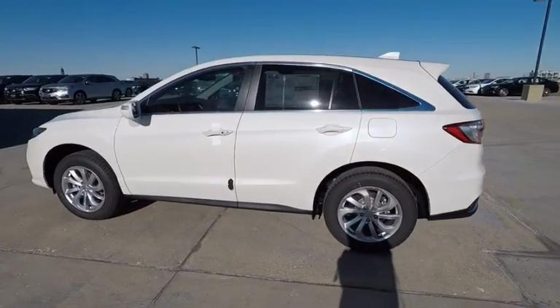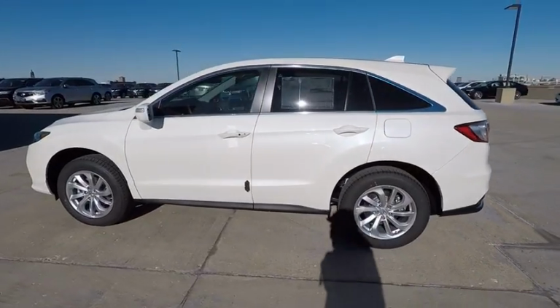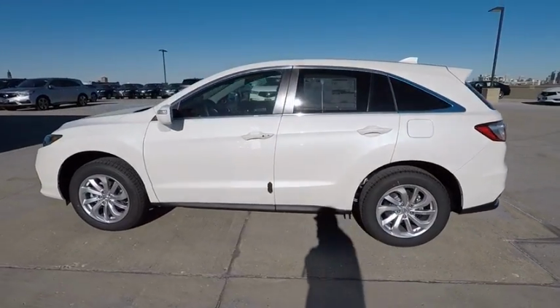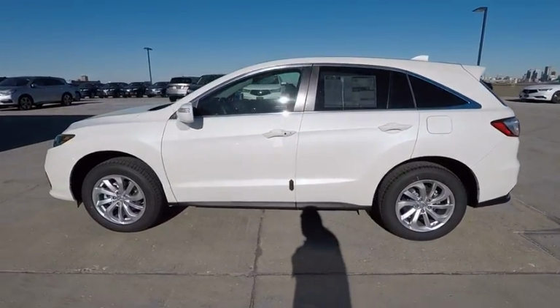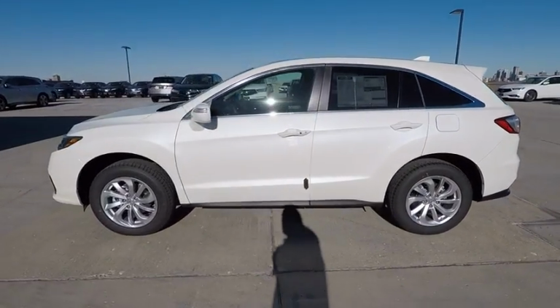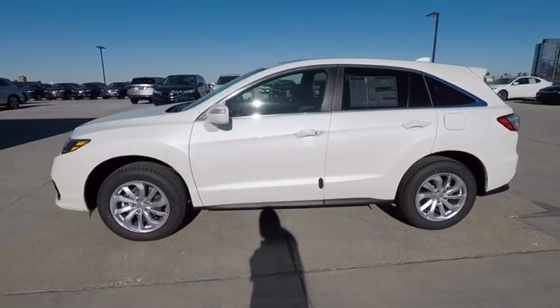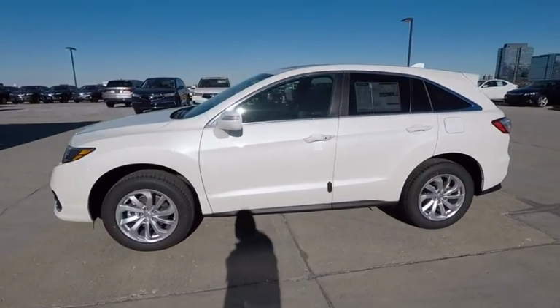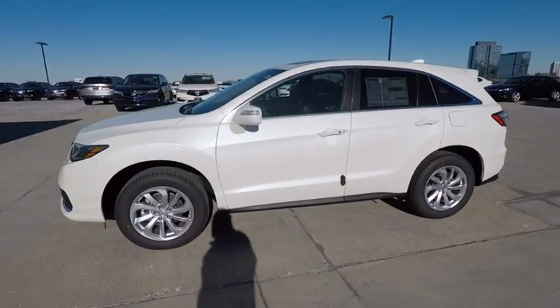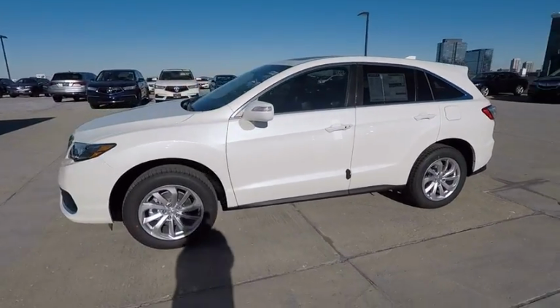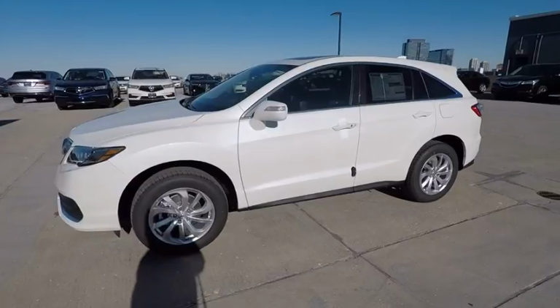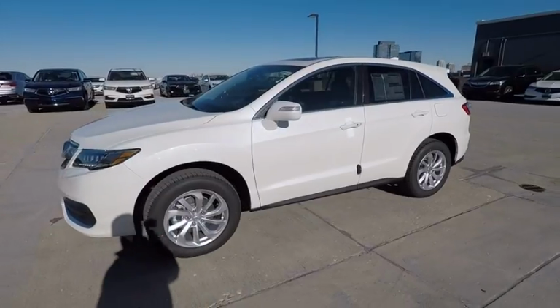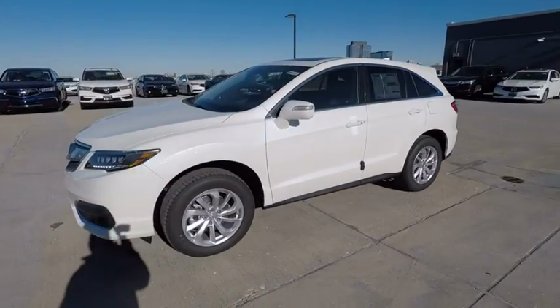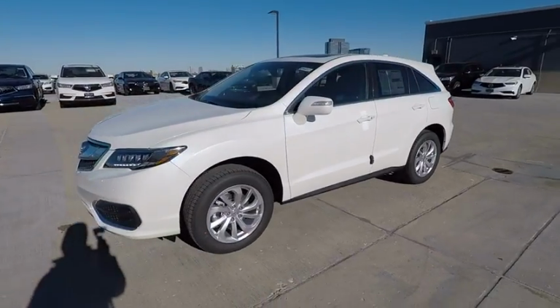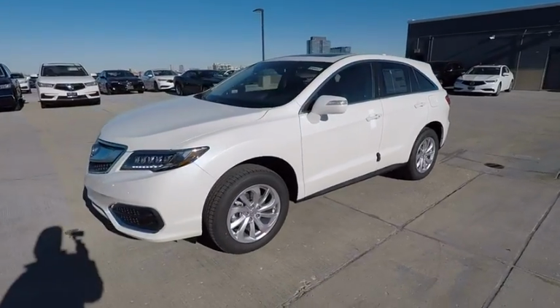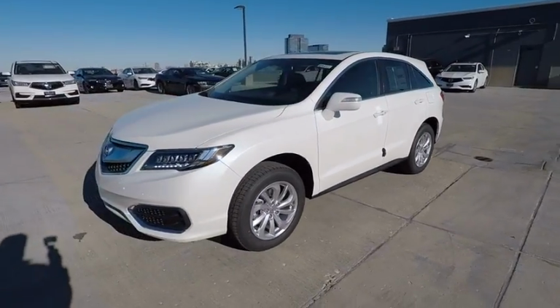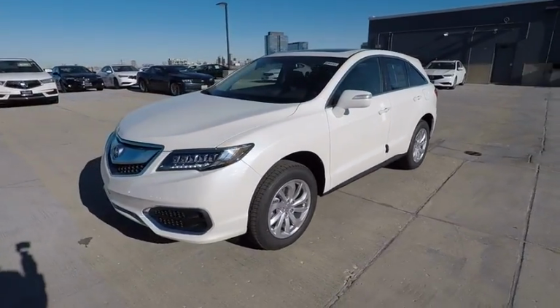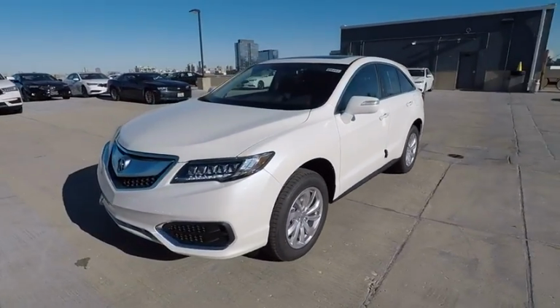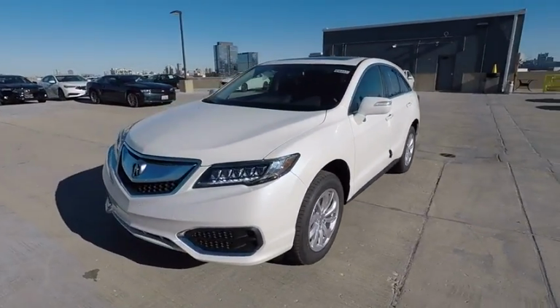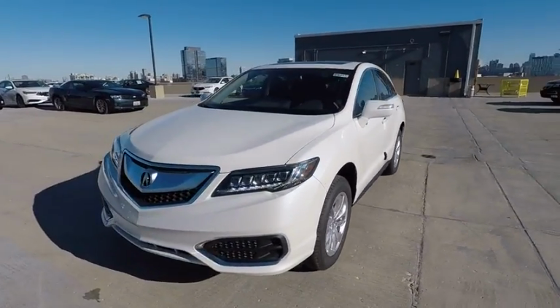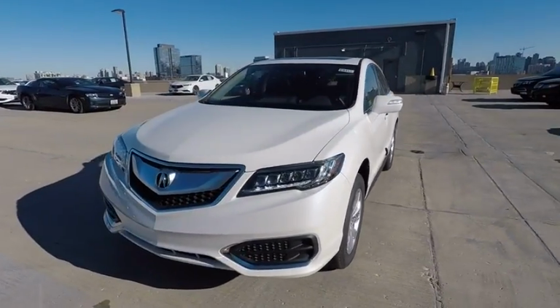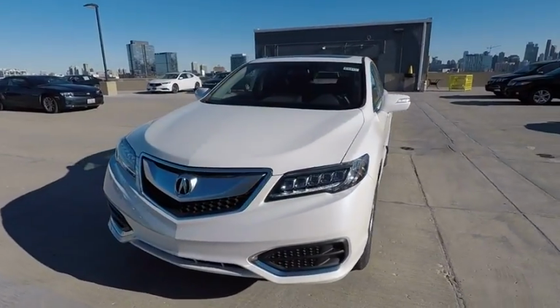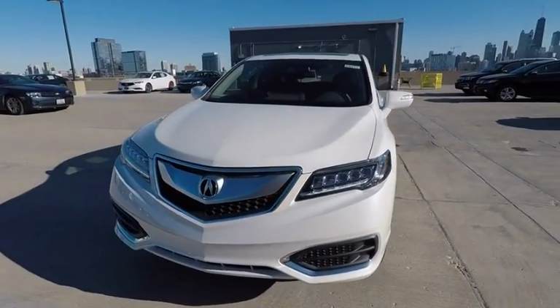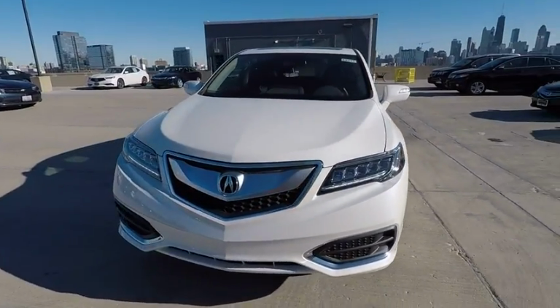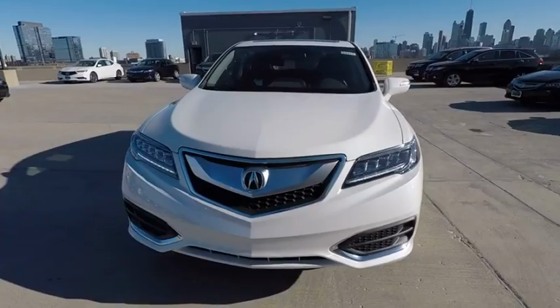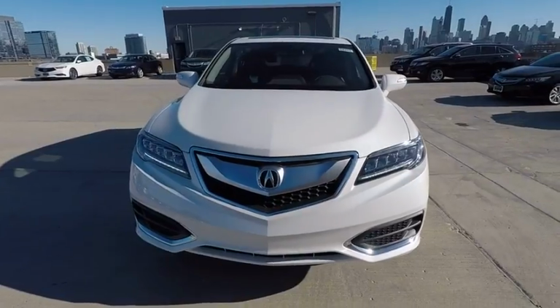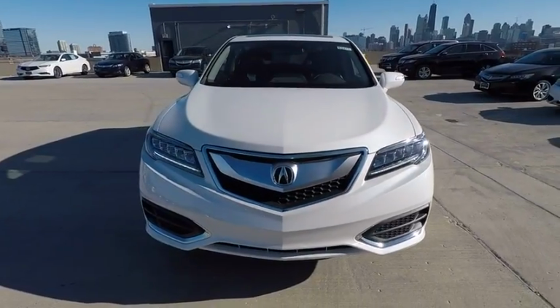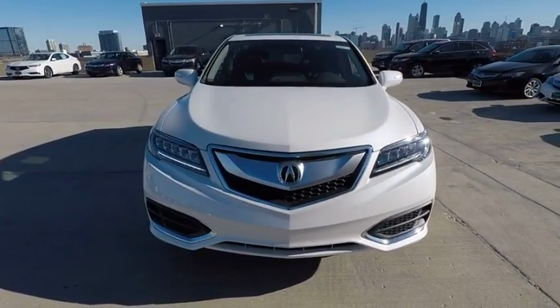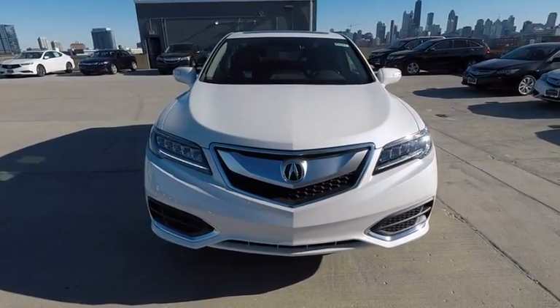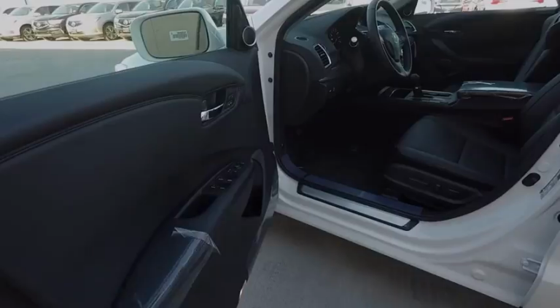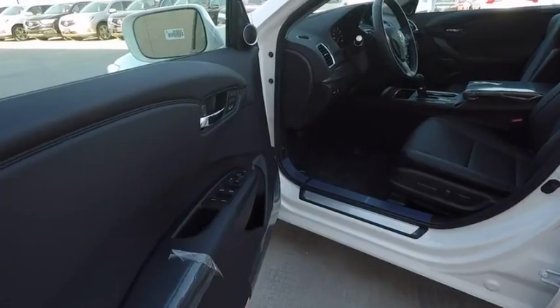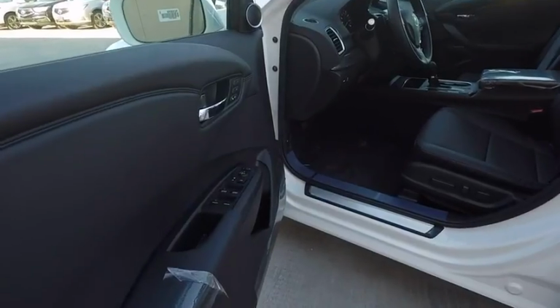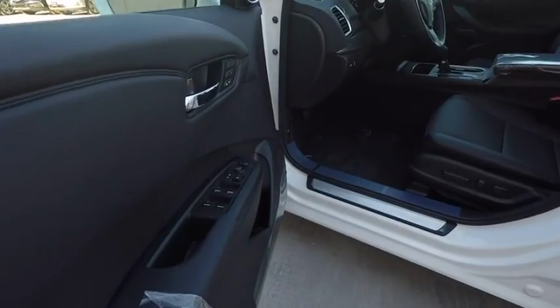Power passenger seat, navigation system, traction control, dual airbags, air conditioning, leather-wrapped steering wheel, power steering, four-wheel disc brakes, rear window defroster.